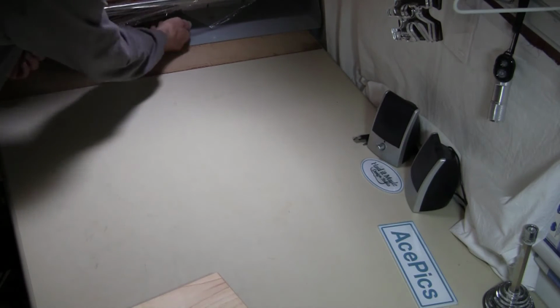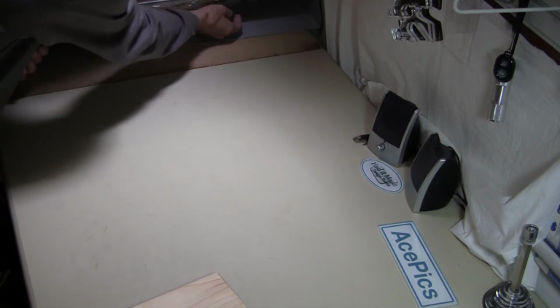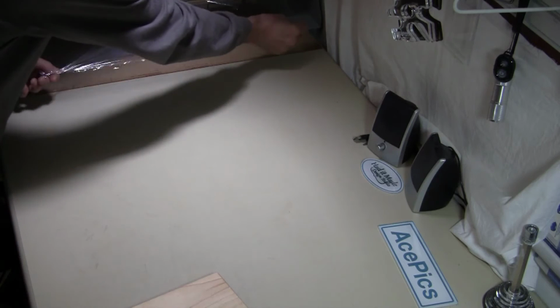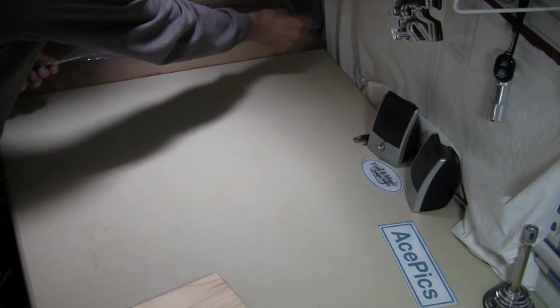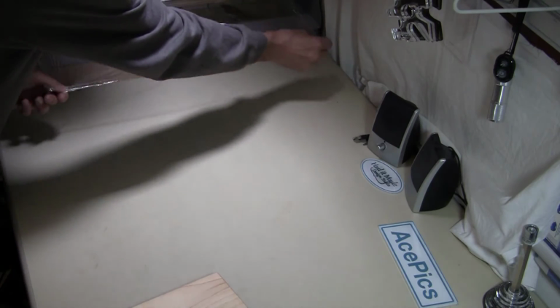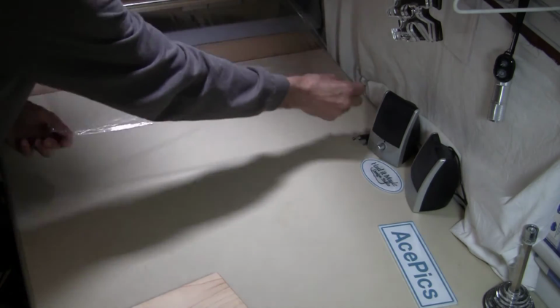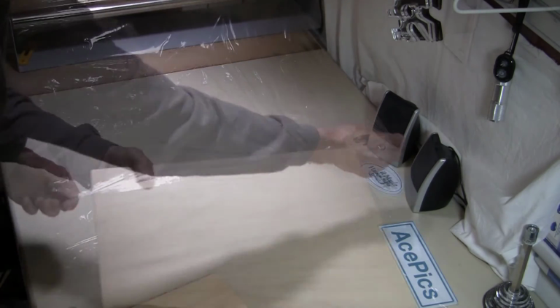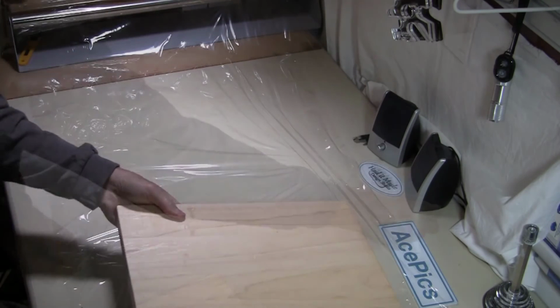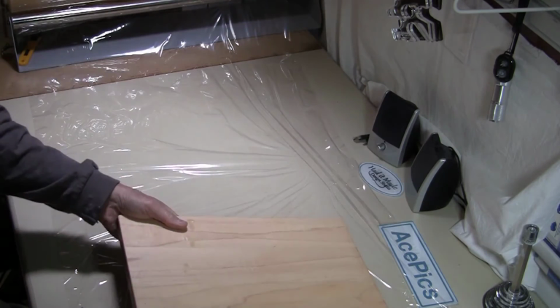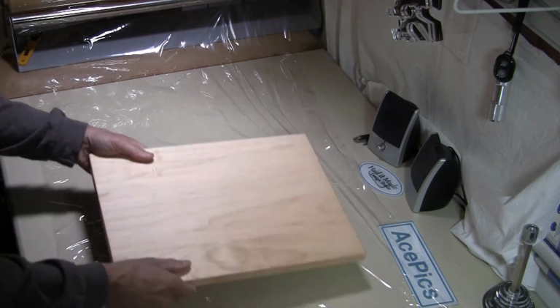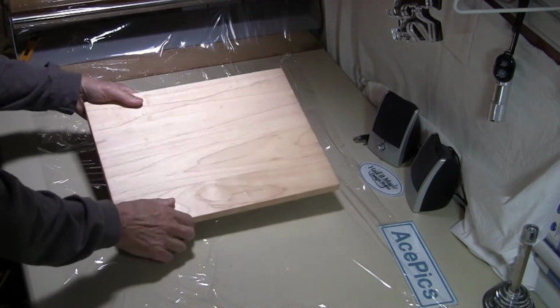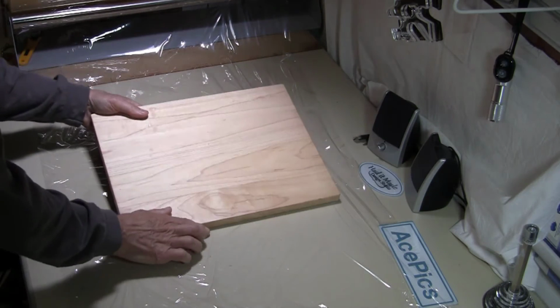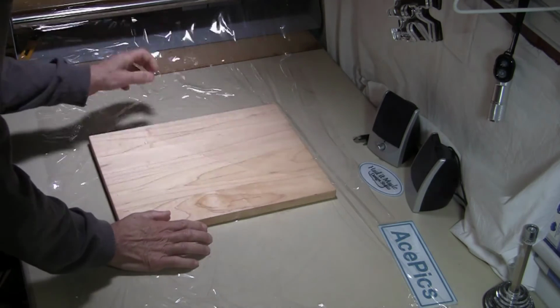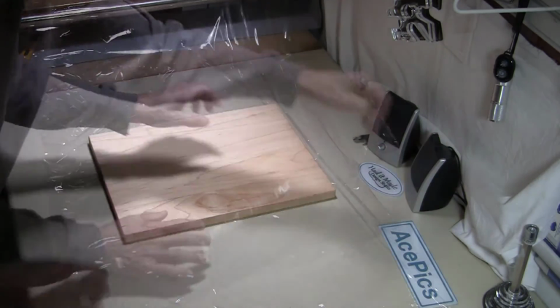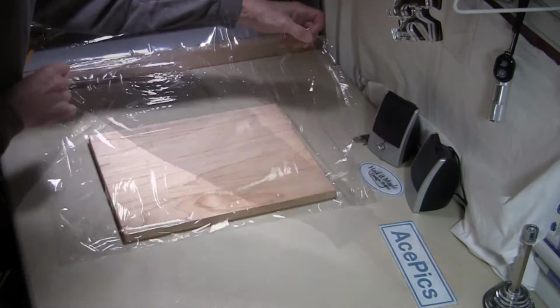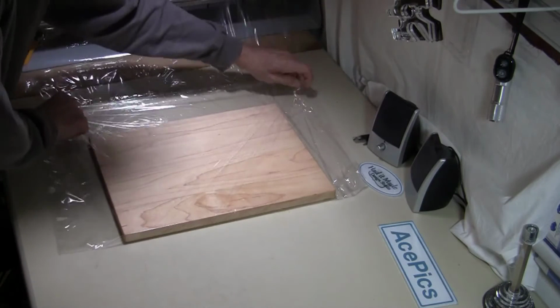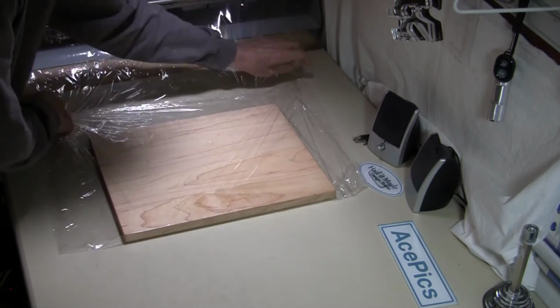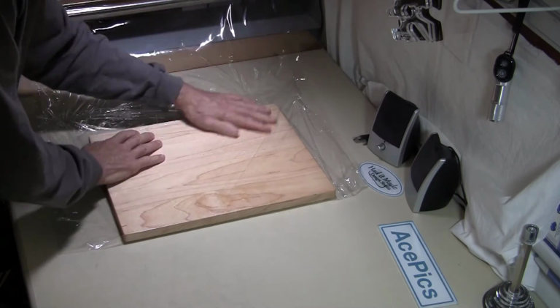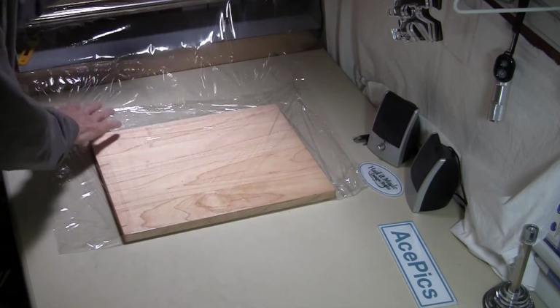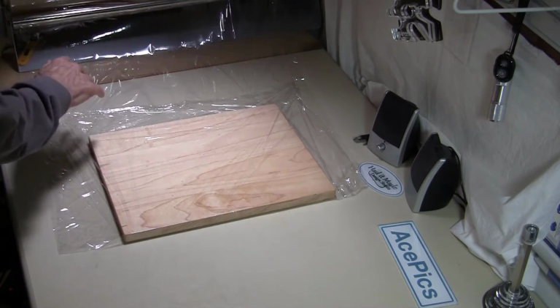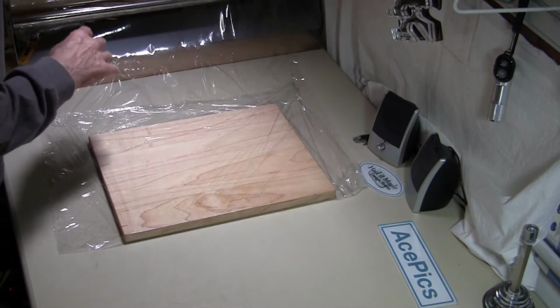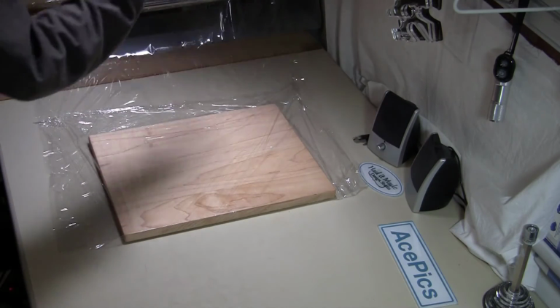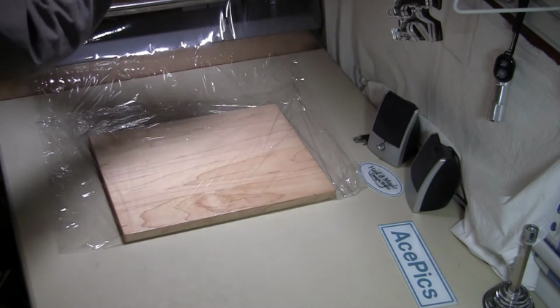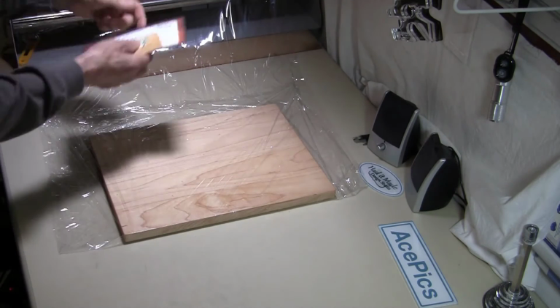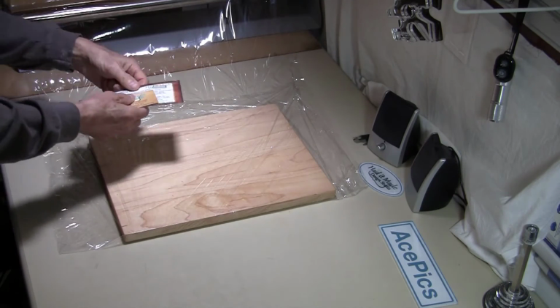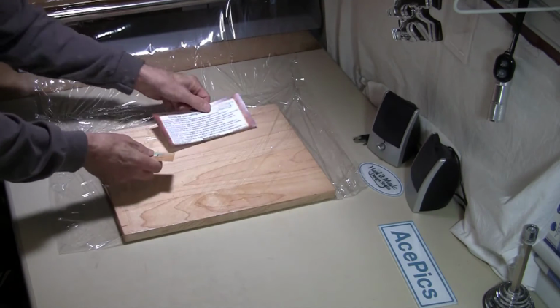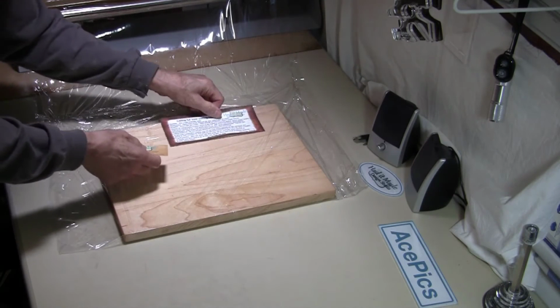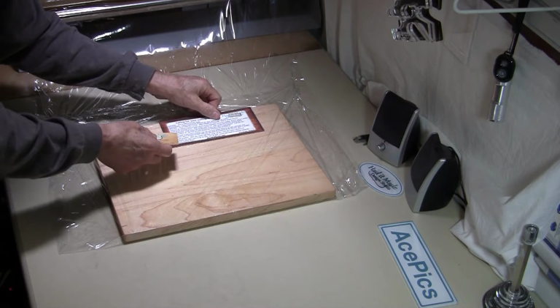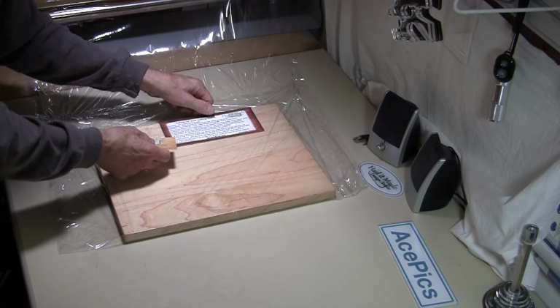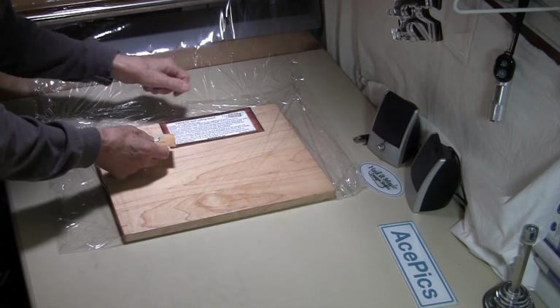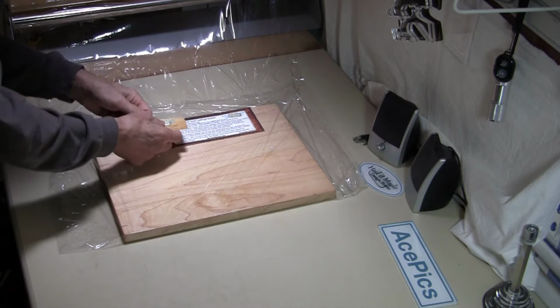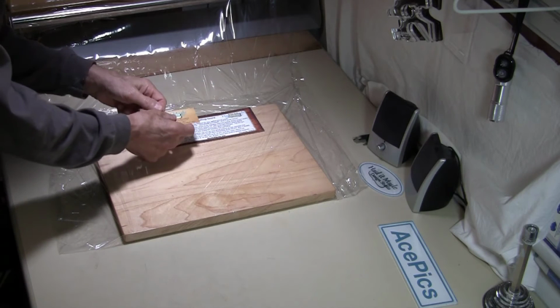Okay, we're ready to package. Care sheet, business card.